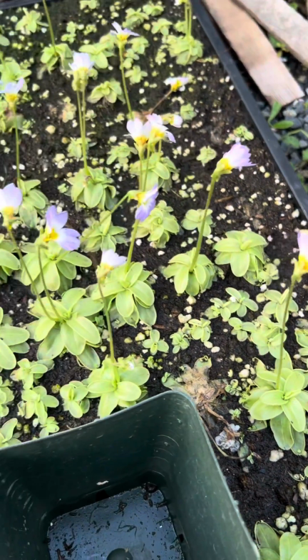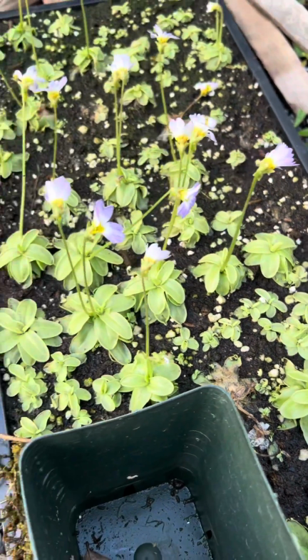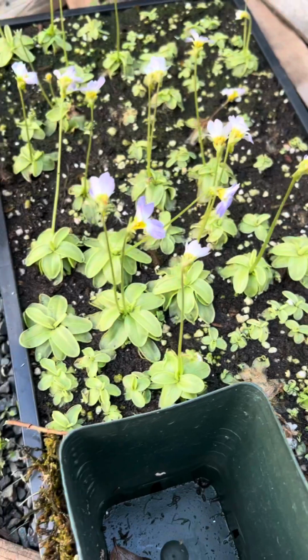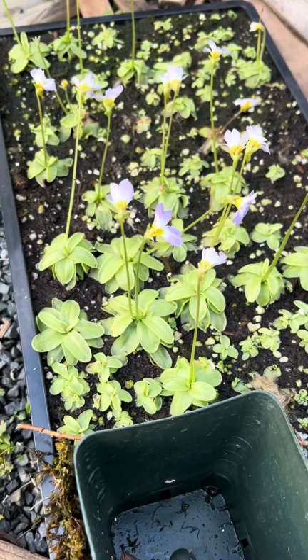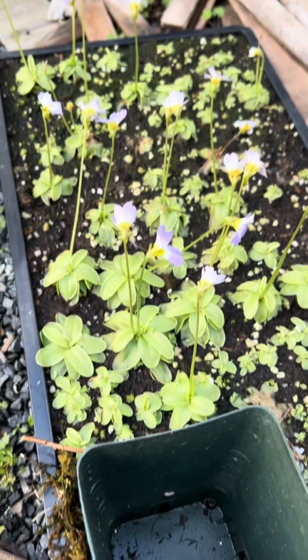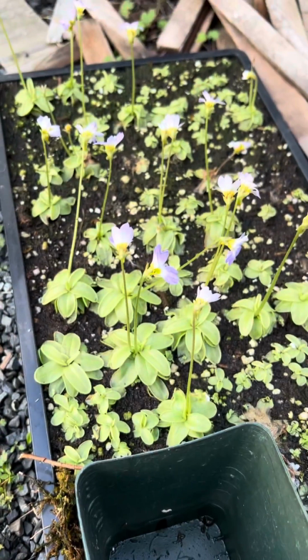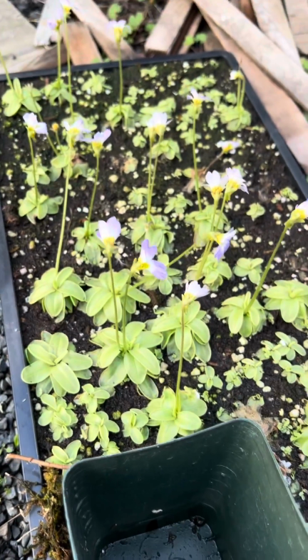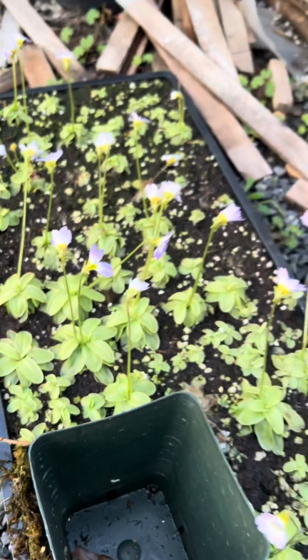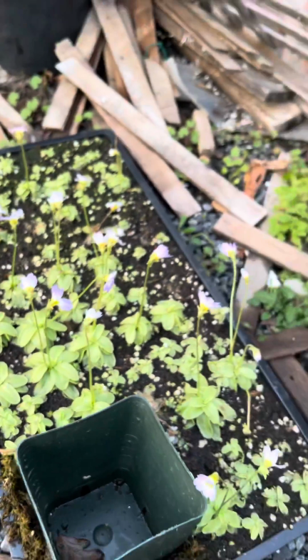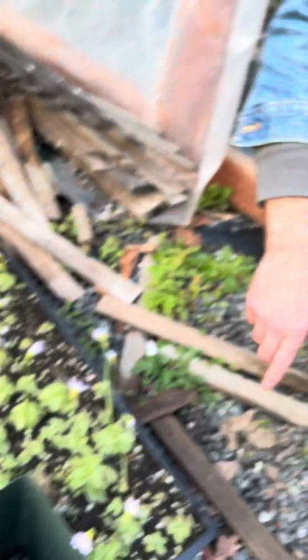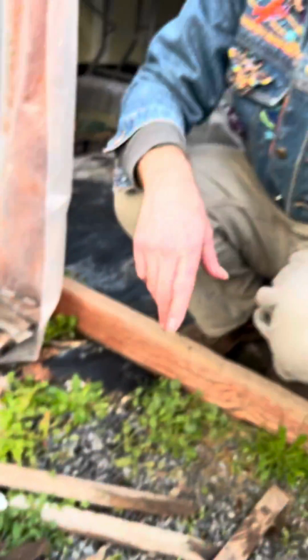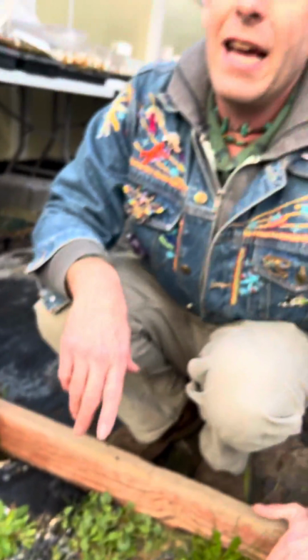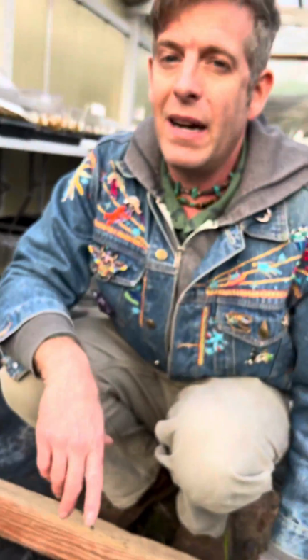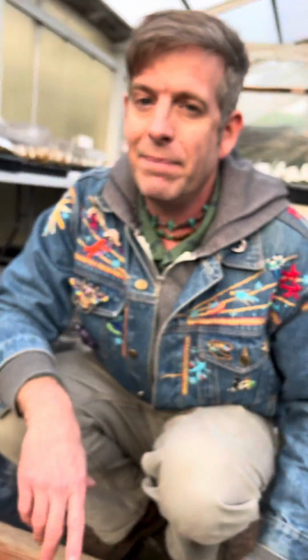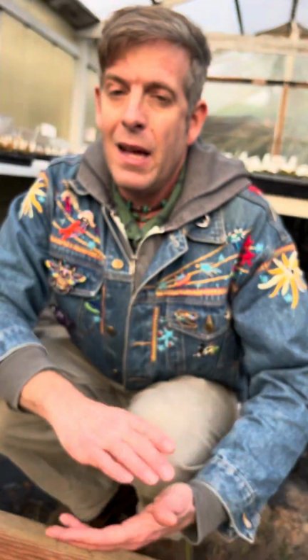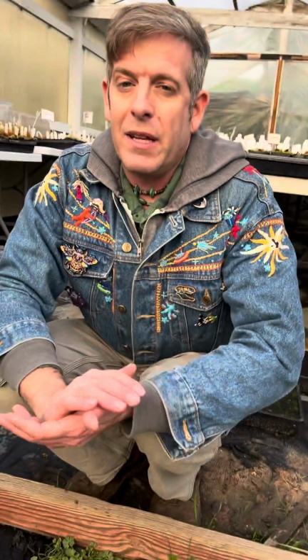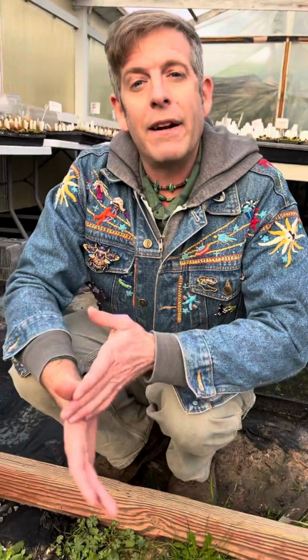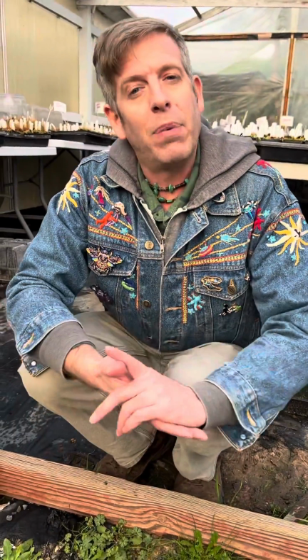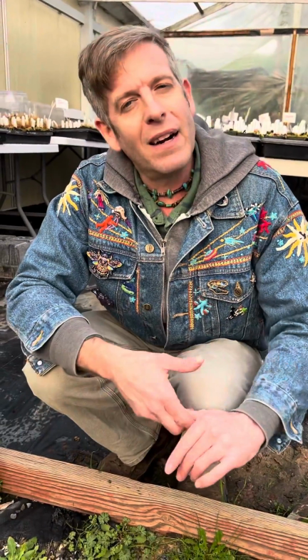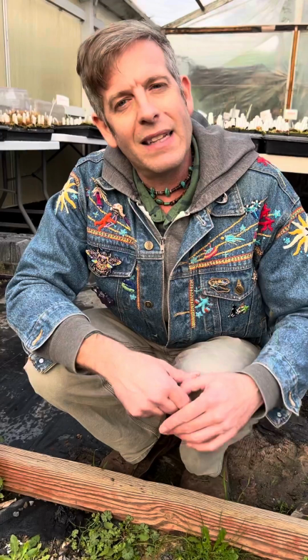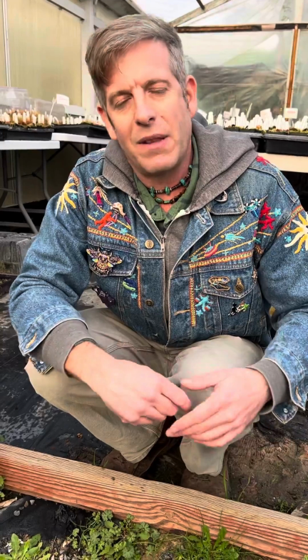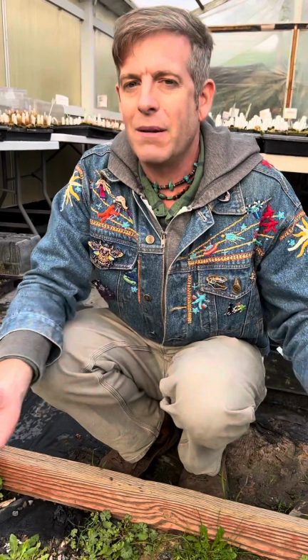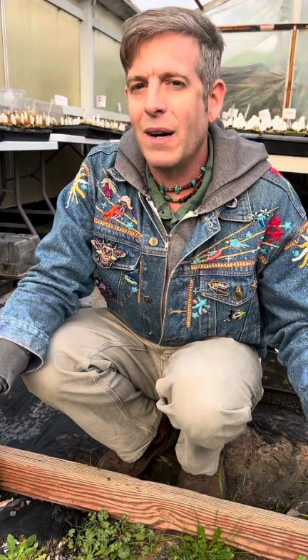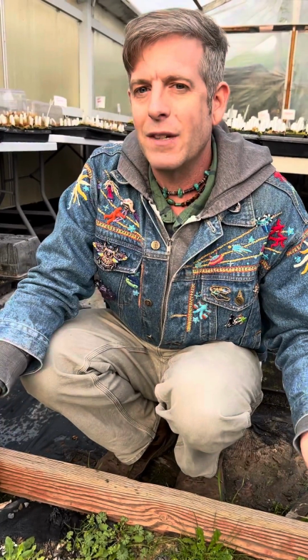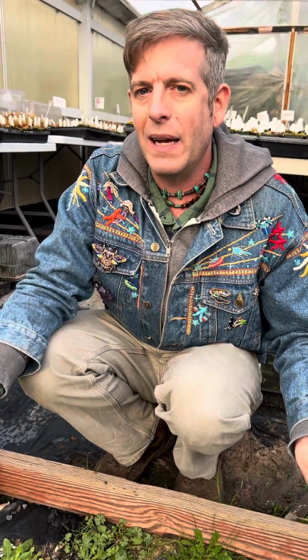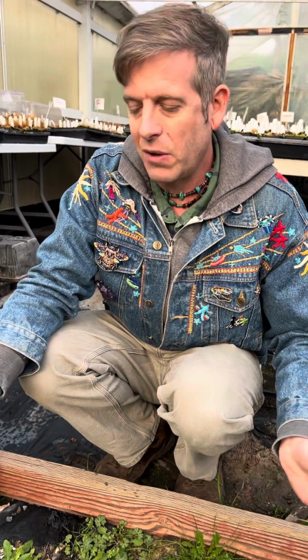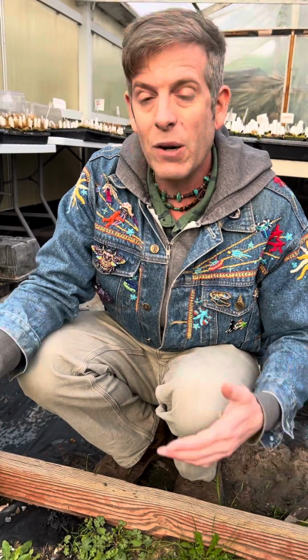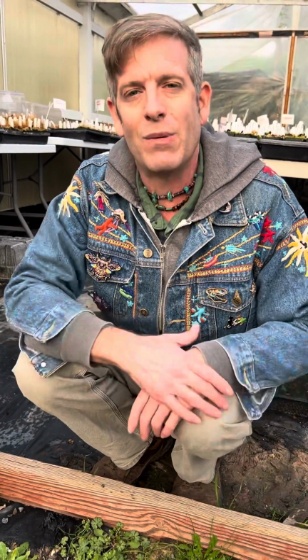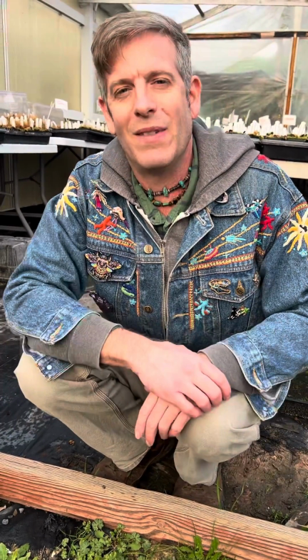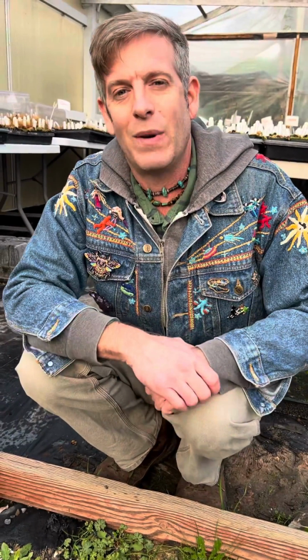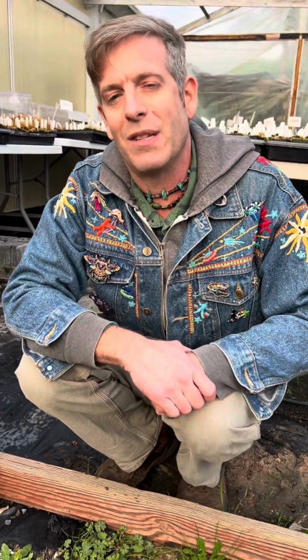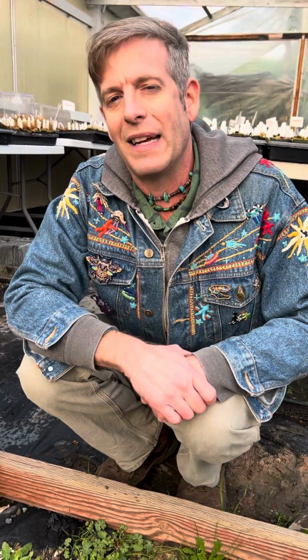All these plants can take some light frost. They appreciate high humidity, but they're great for bog gardens with other temperate carnivorous plants, or you could grow them in terrariums under lights.